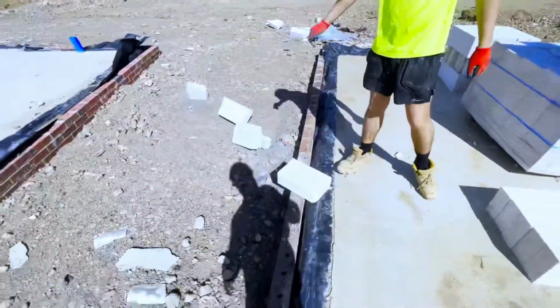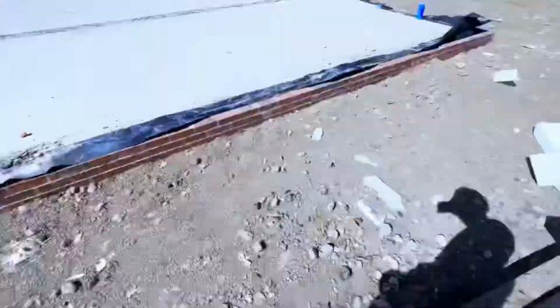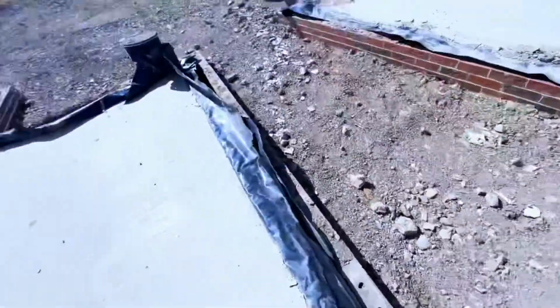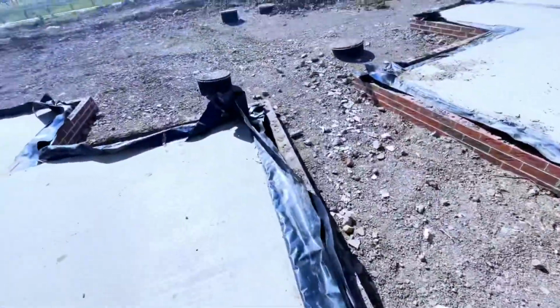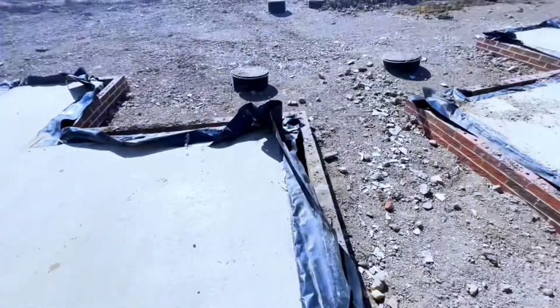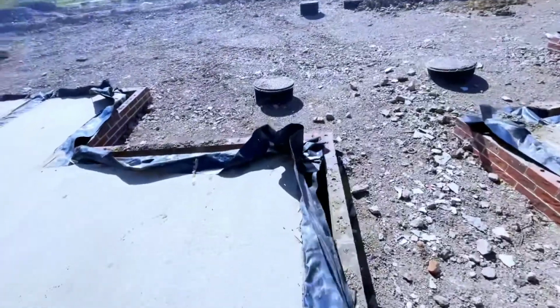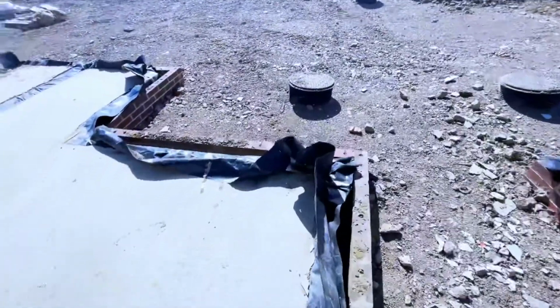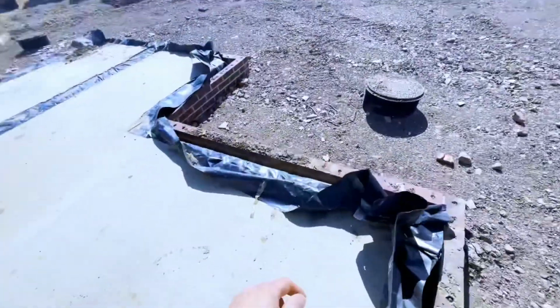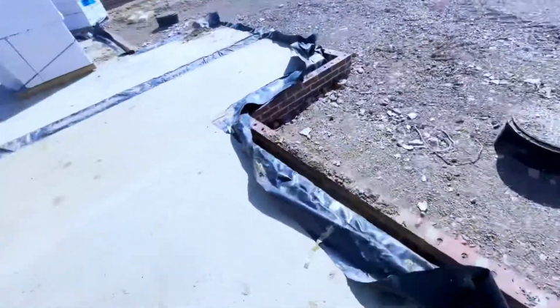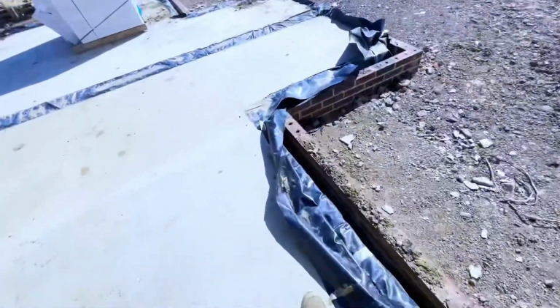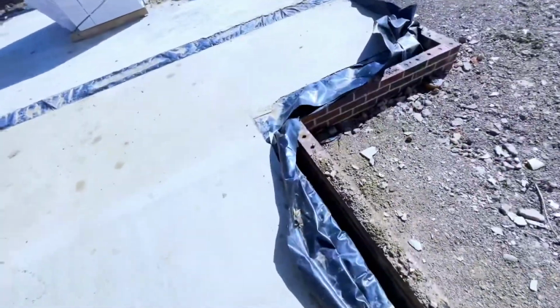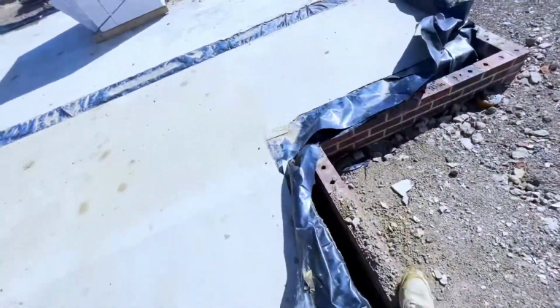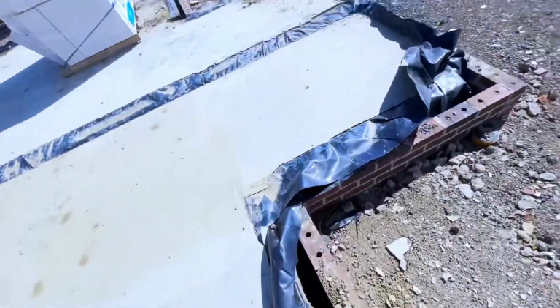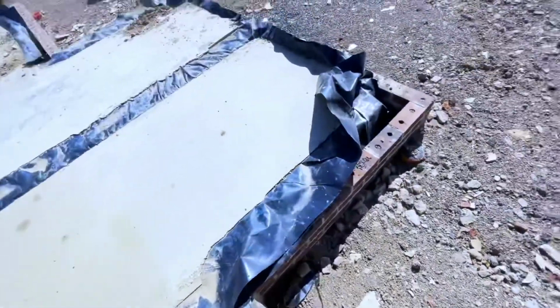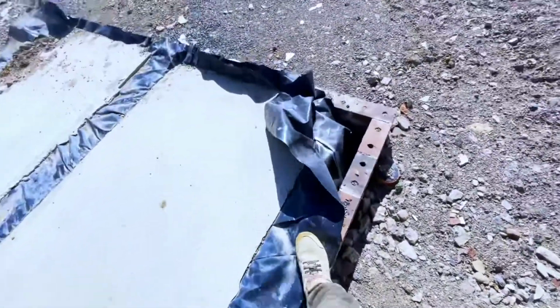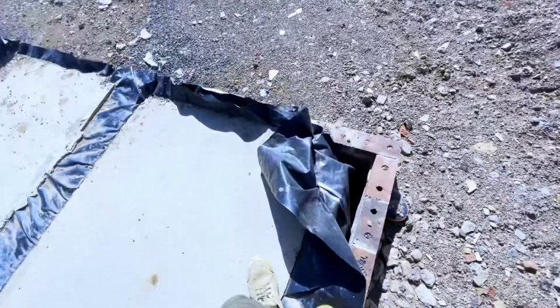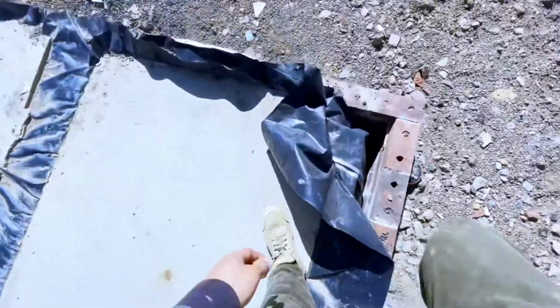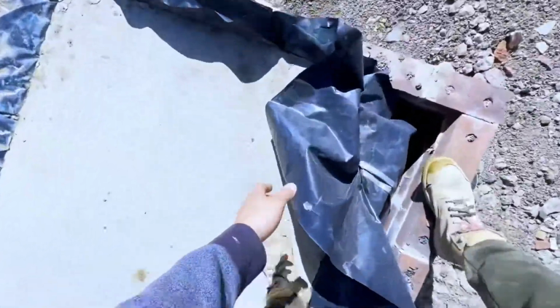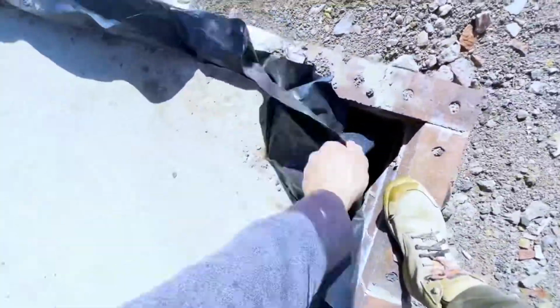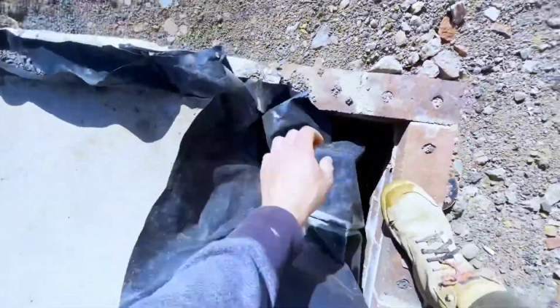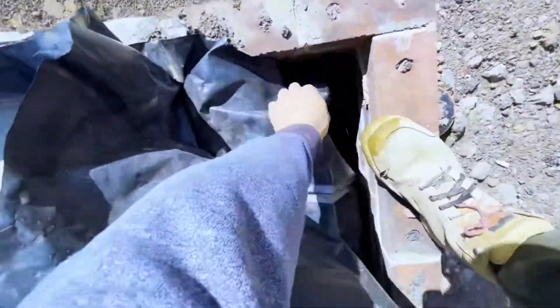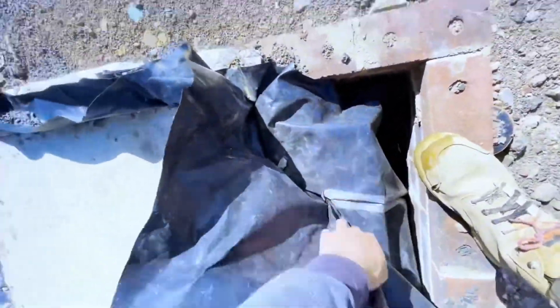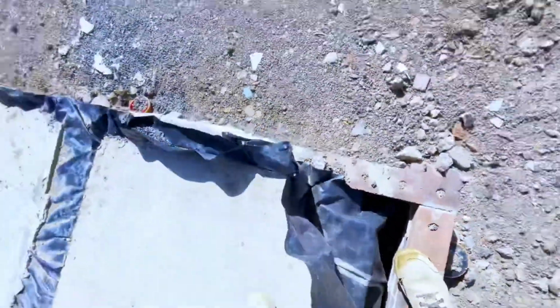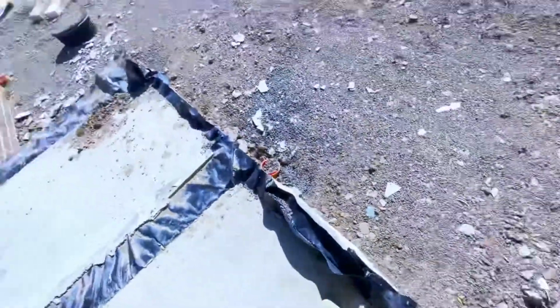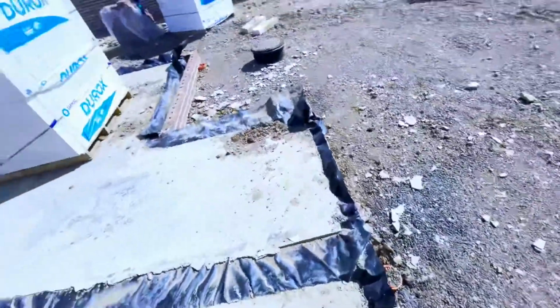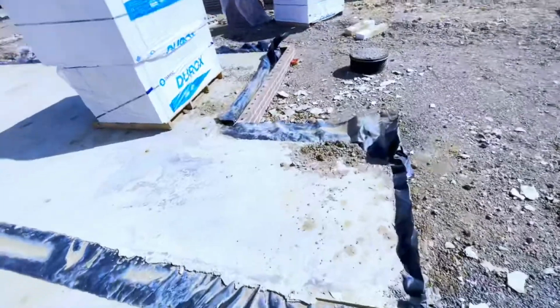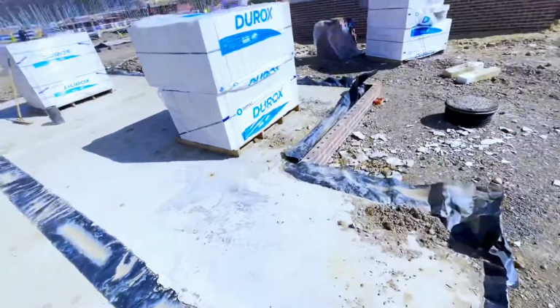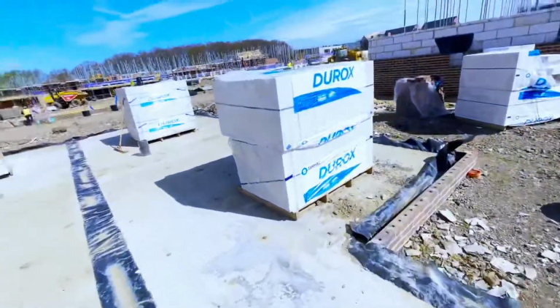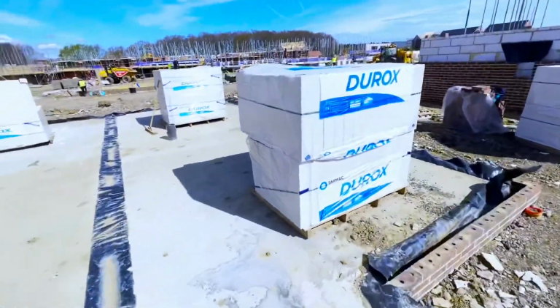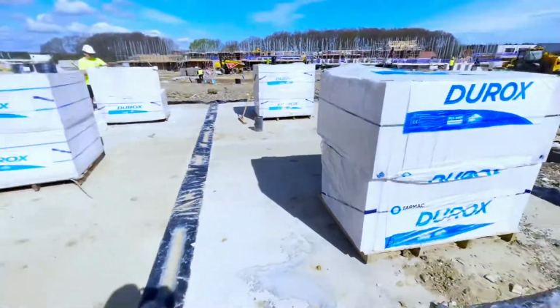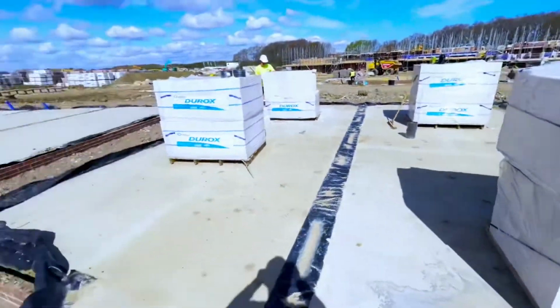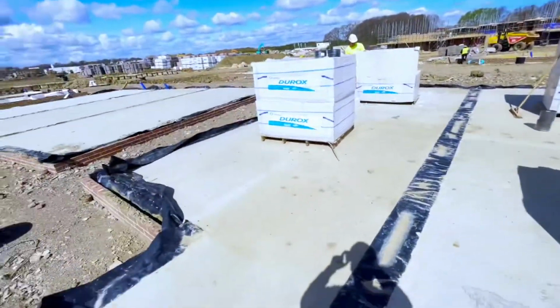I think I had some blocks that go and crumble on them, so just gonna cut this insulation off. Right, put the vis screen down.